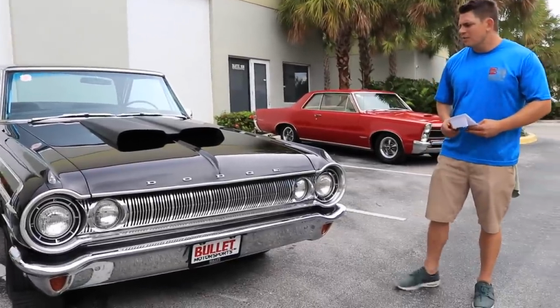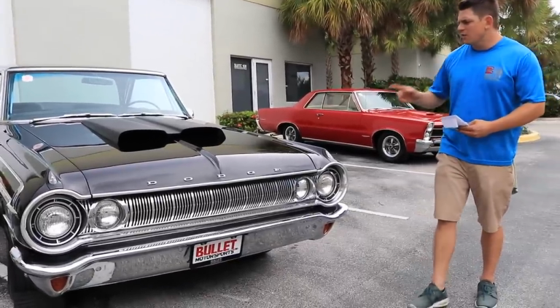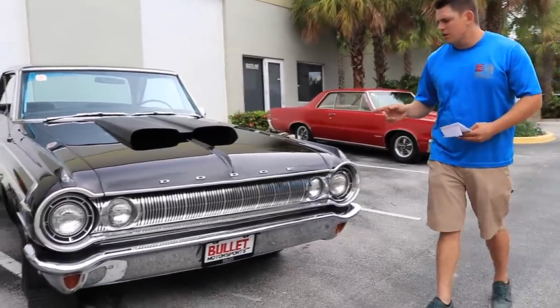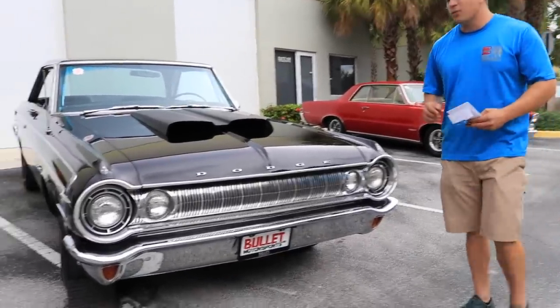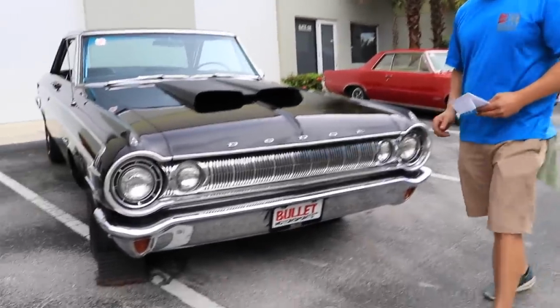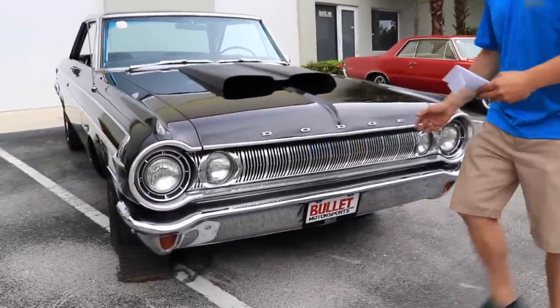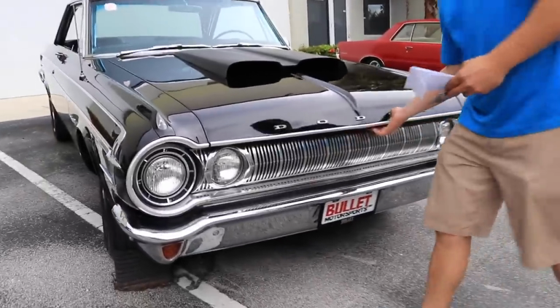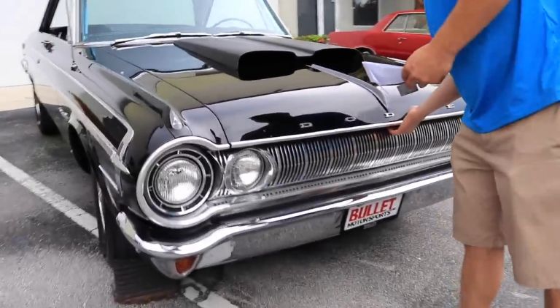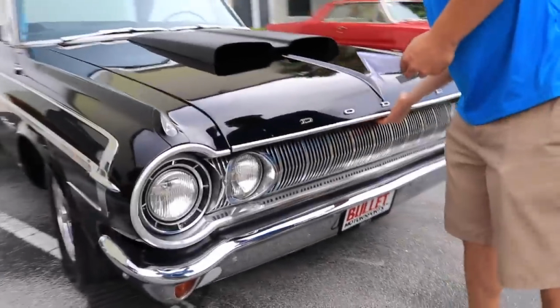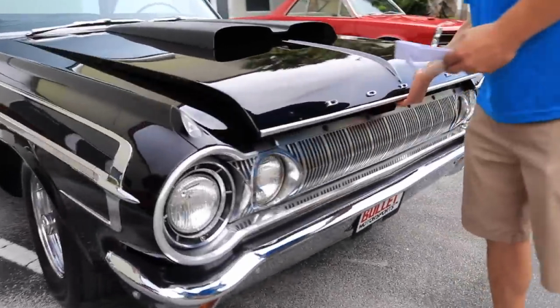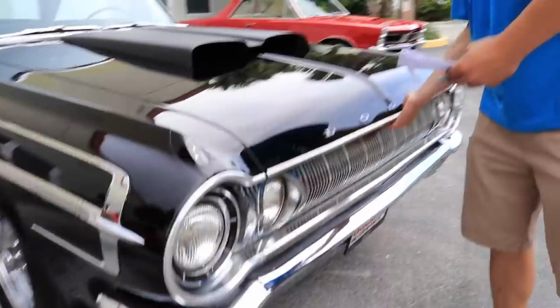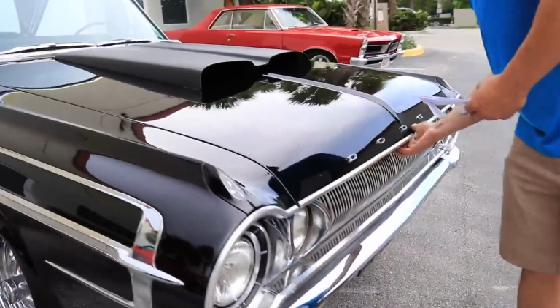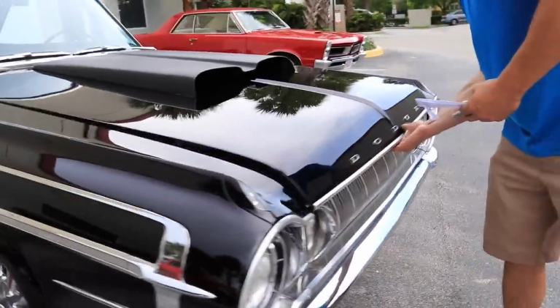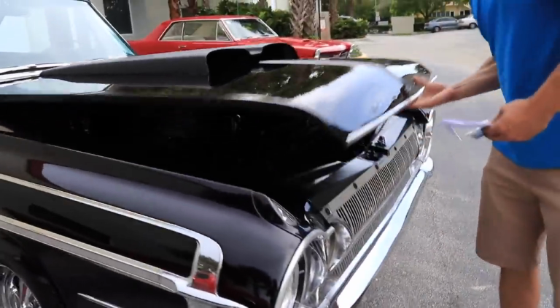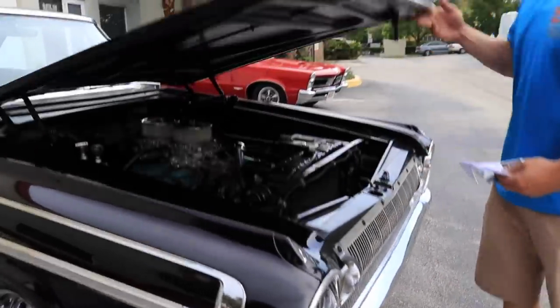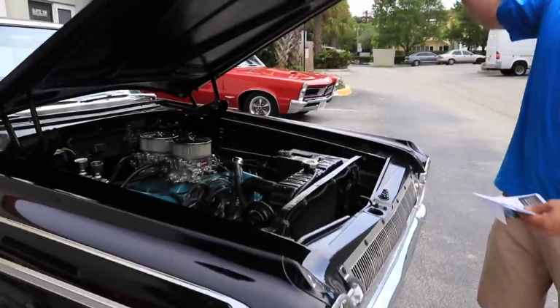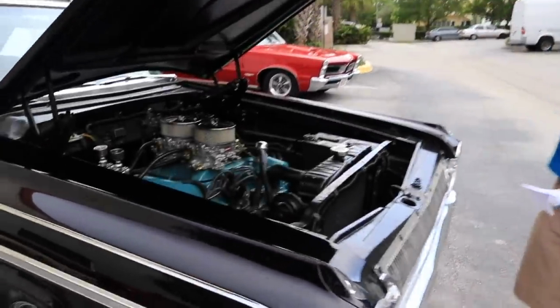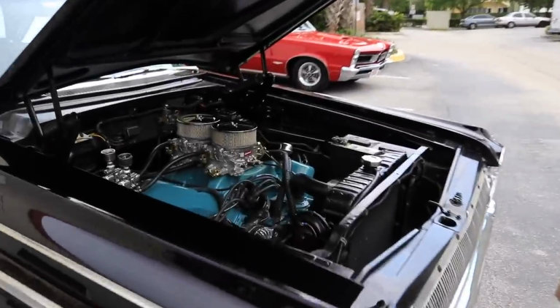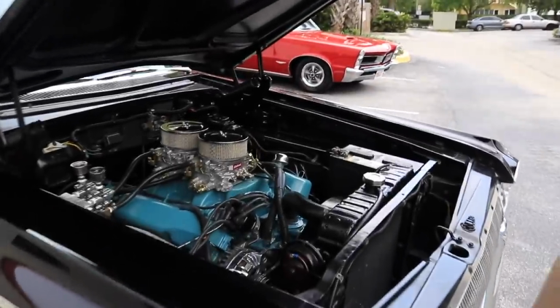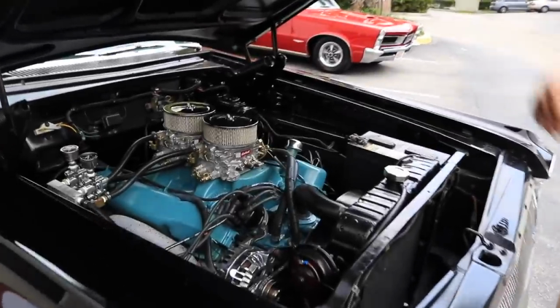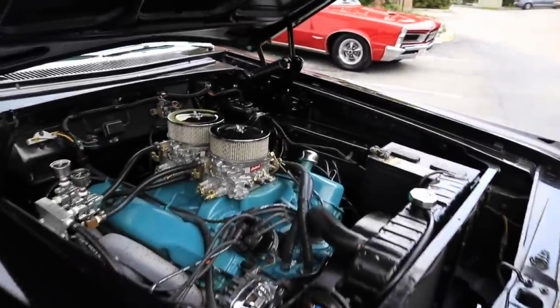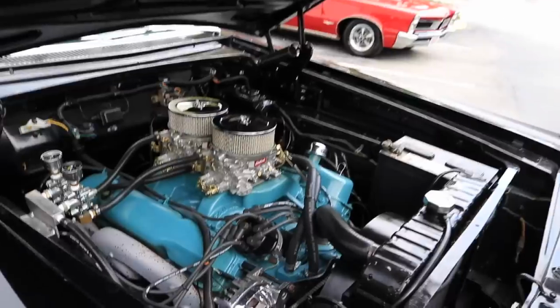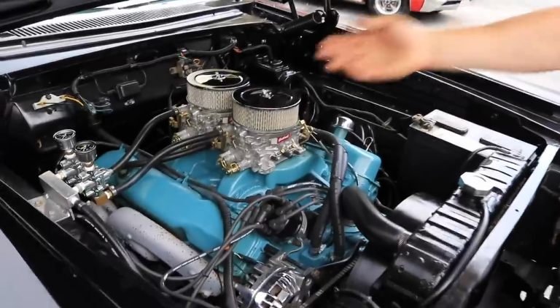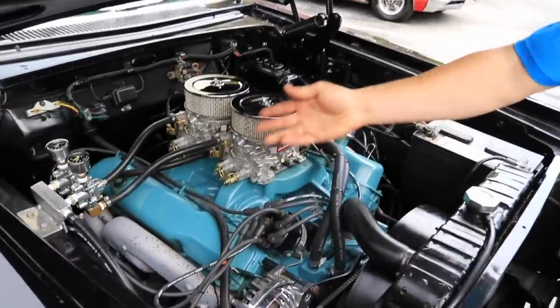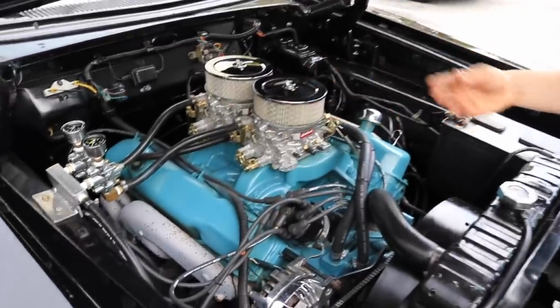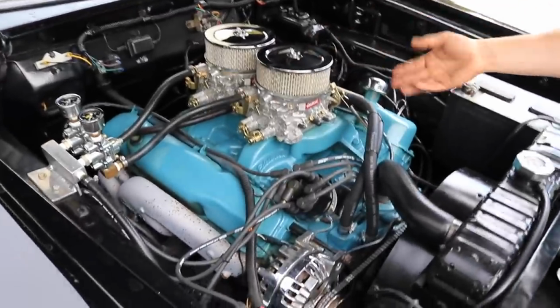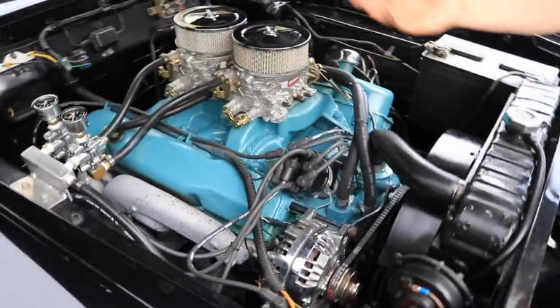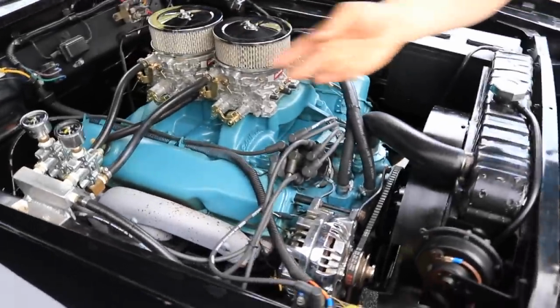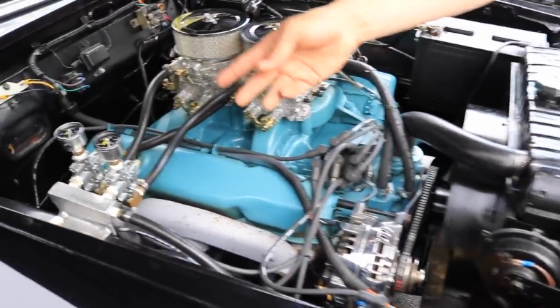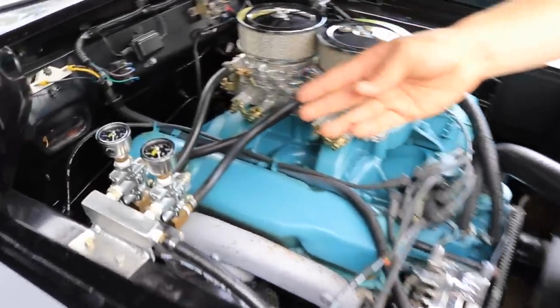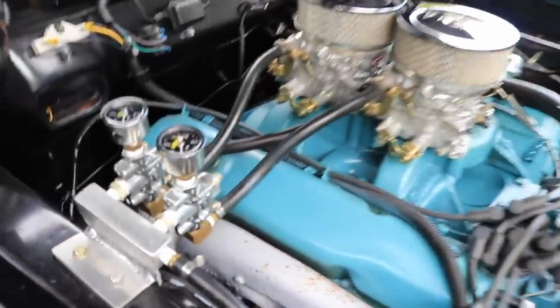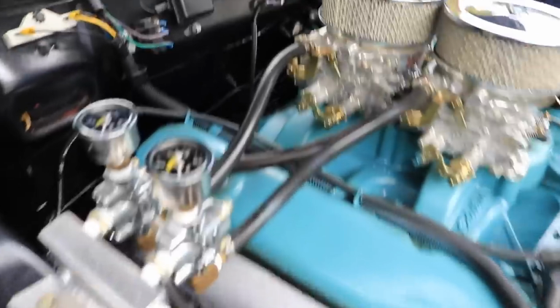The heart of this car is a 440 with dual quads, and it has dual regulators, so when you are playing around with your friends in the garage, you can actually adjust the fuel and tune it to your preference — and that's what those gauges there are for.